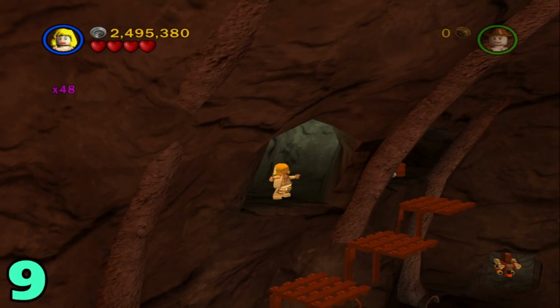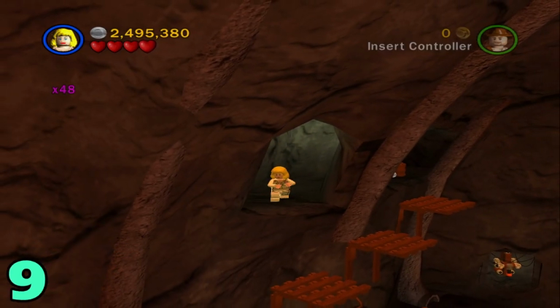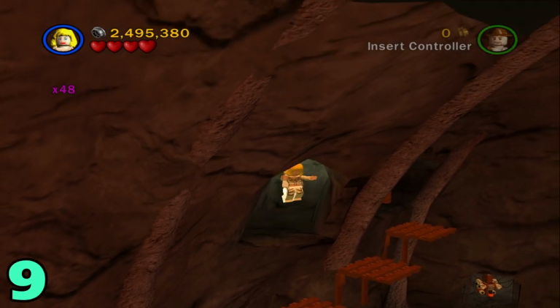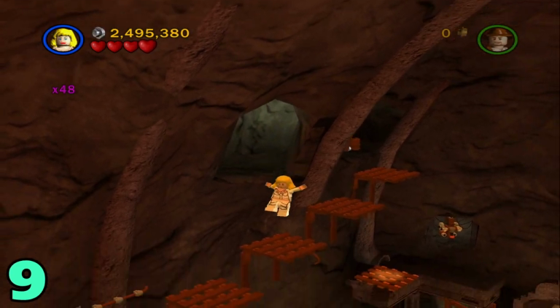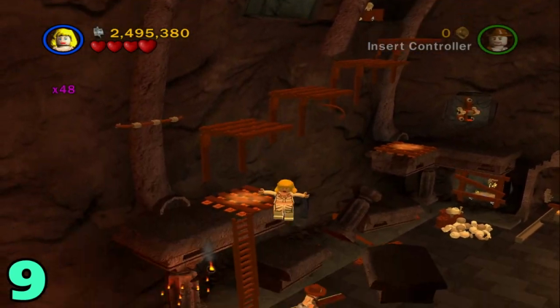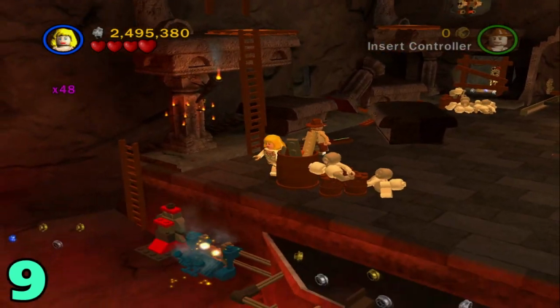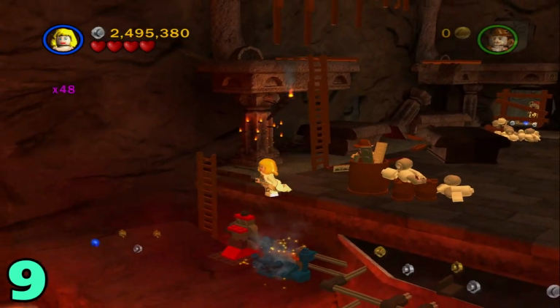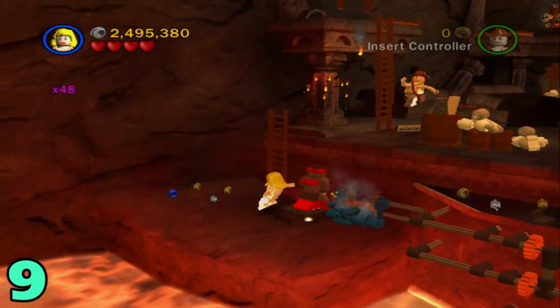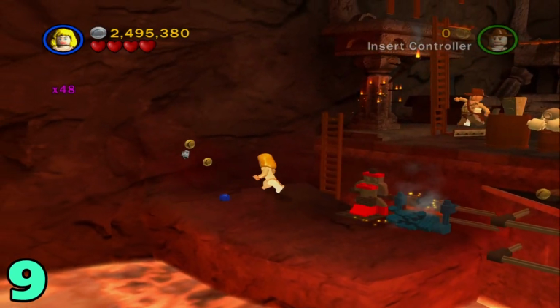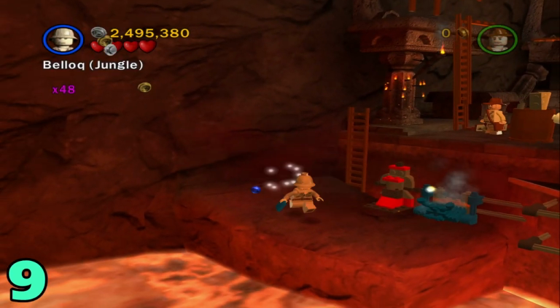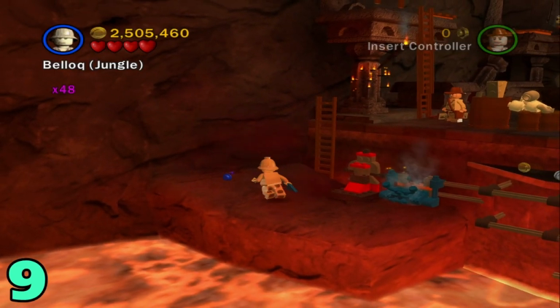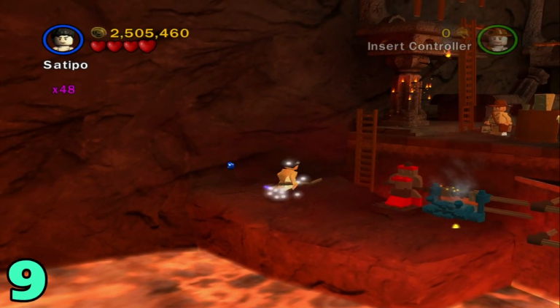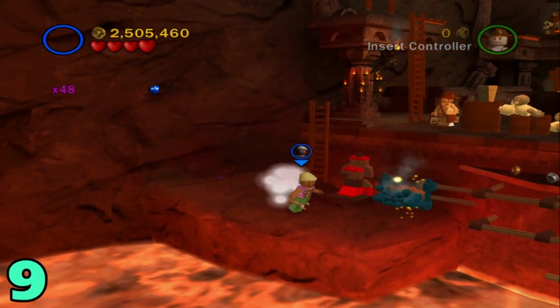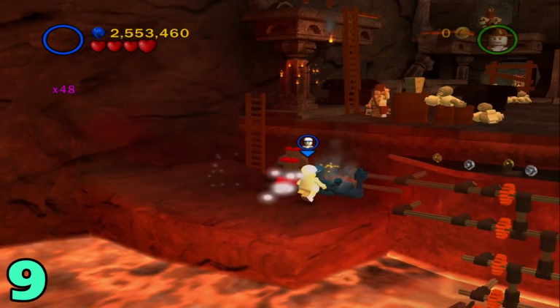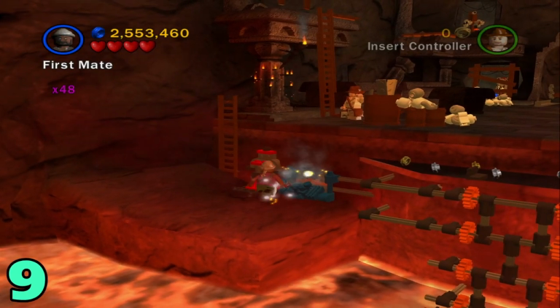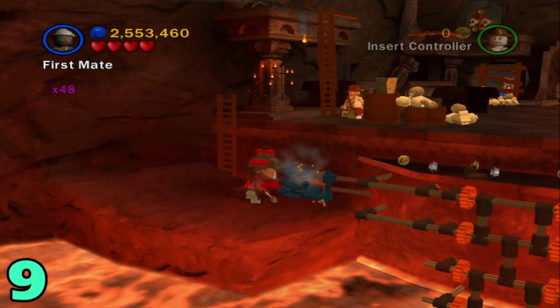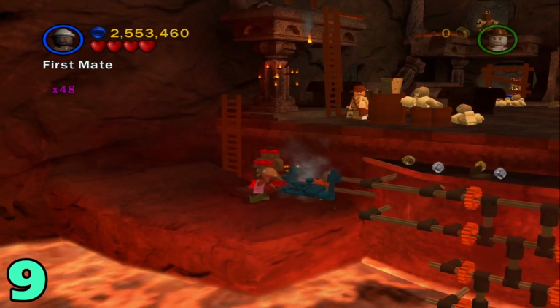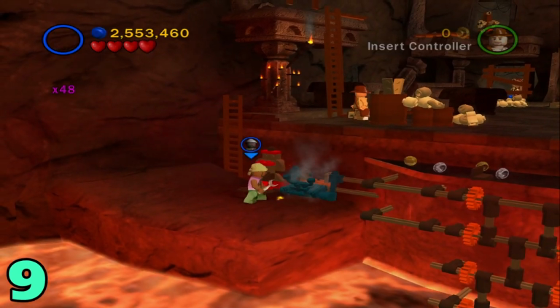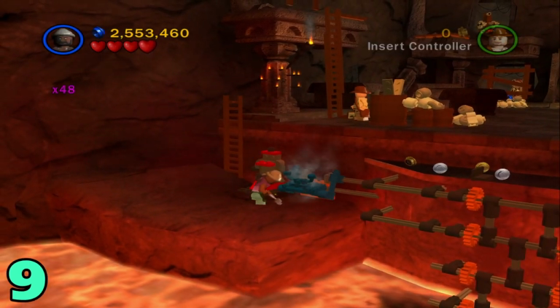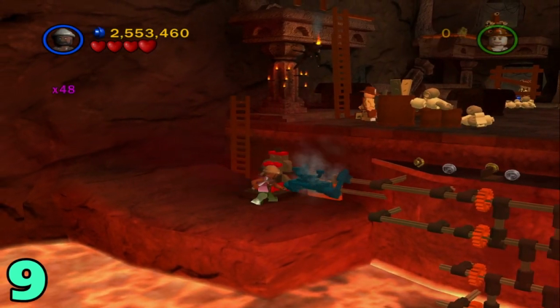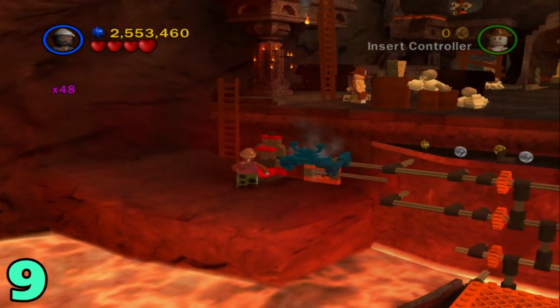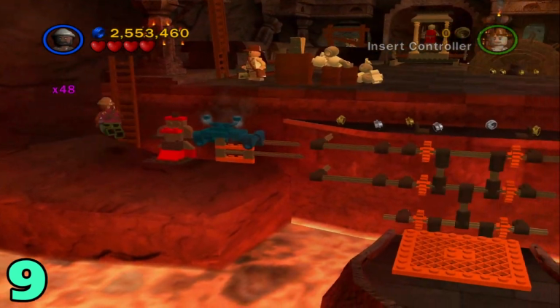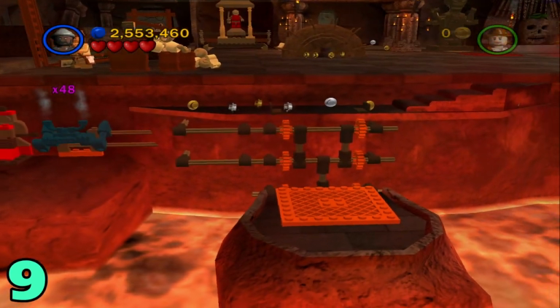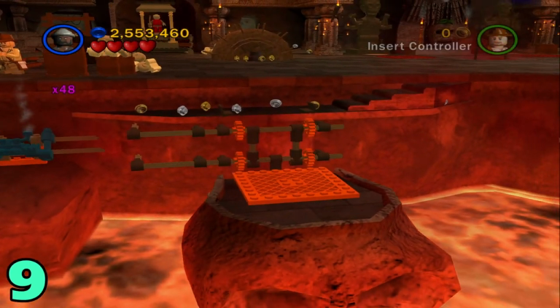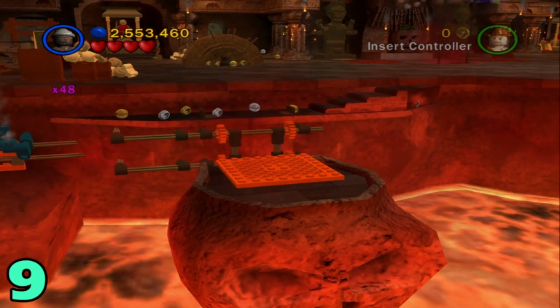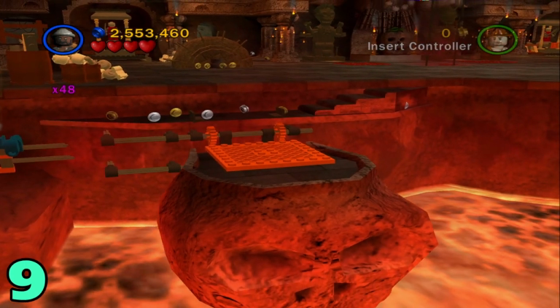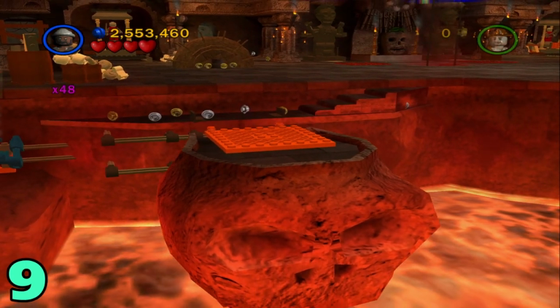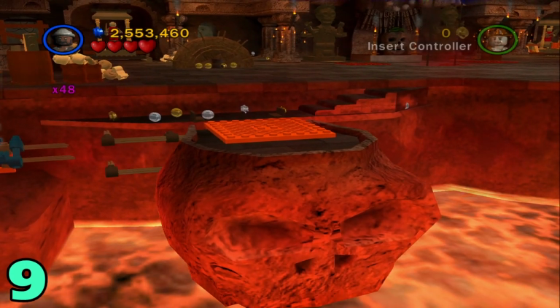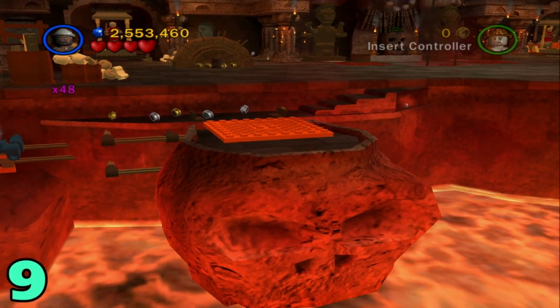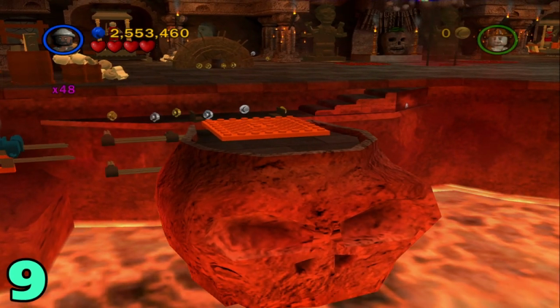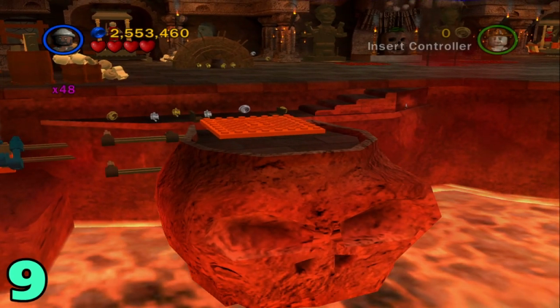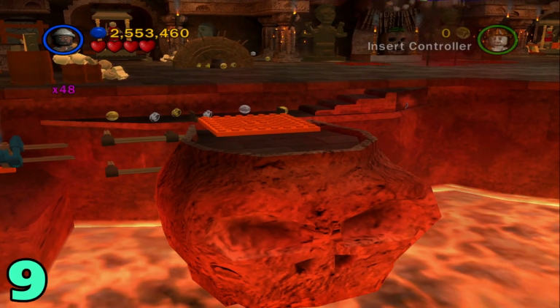Artifact number nine is going to be in the same area as well. Hop on down here and switch to a character with a wrench. Fix up this blue thing right here — it'll bring up this platform — and the artifact should appear right on top of it.